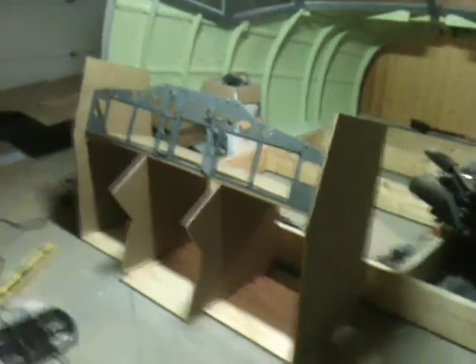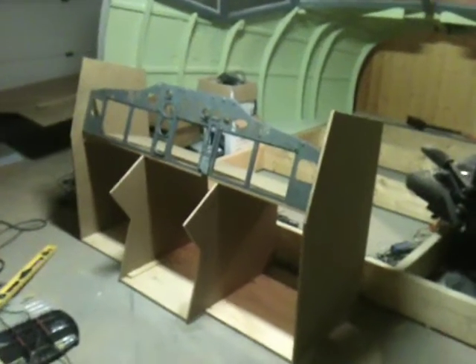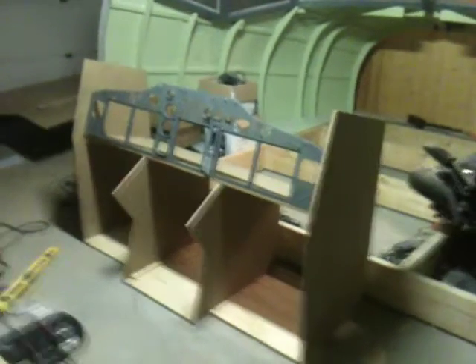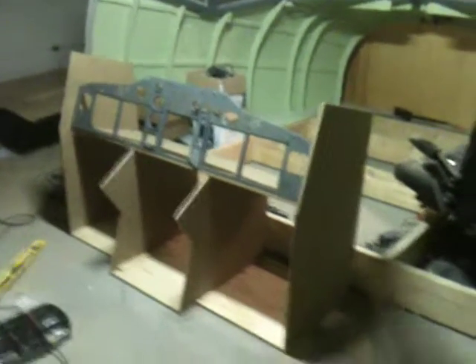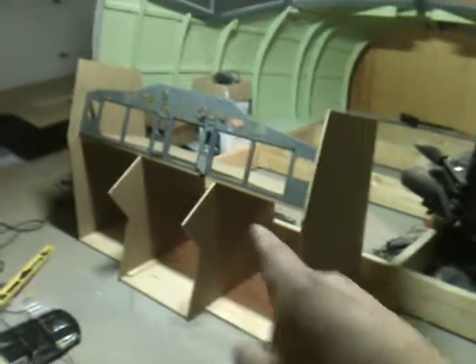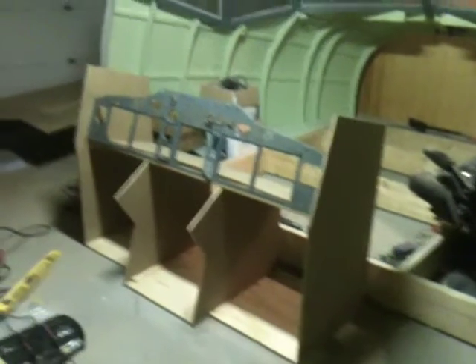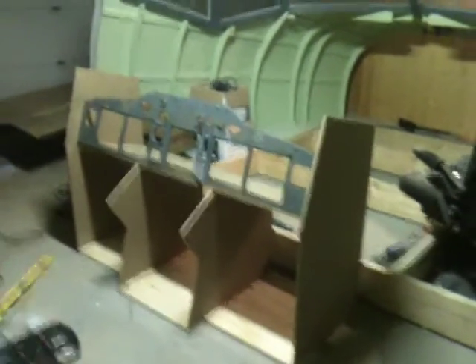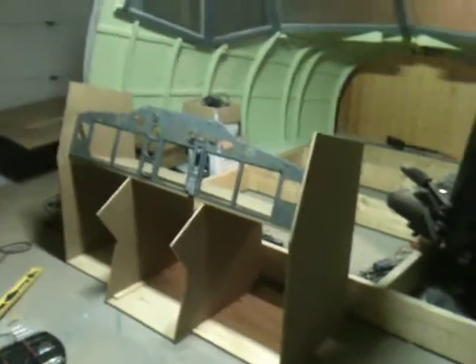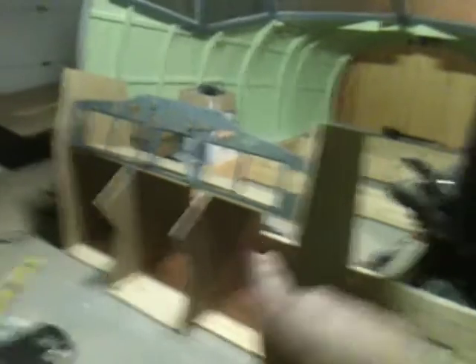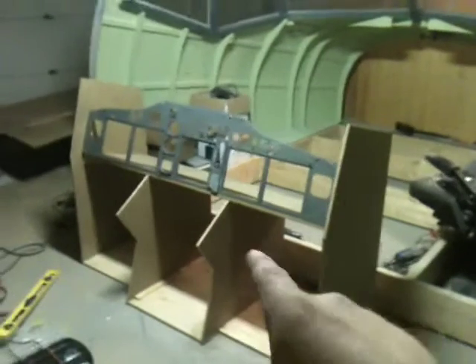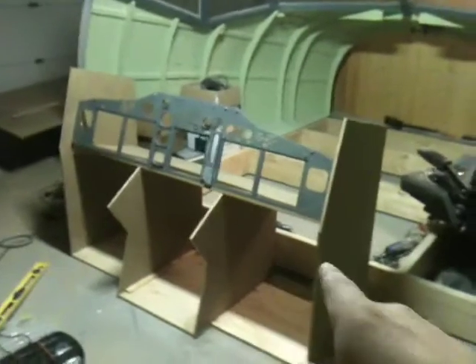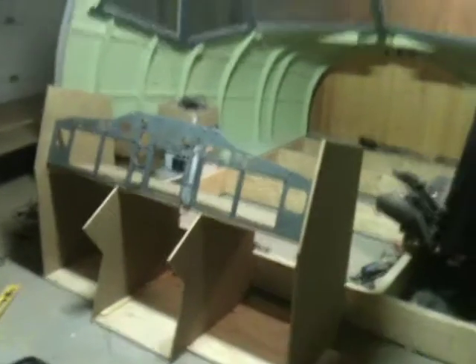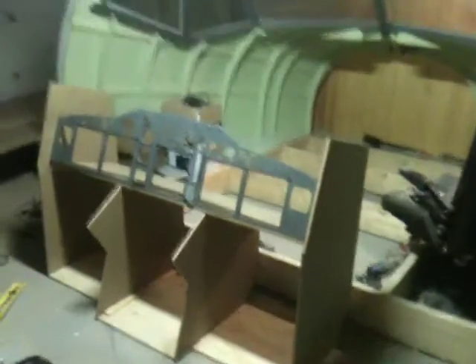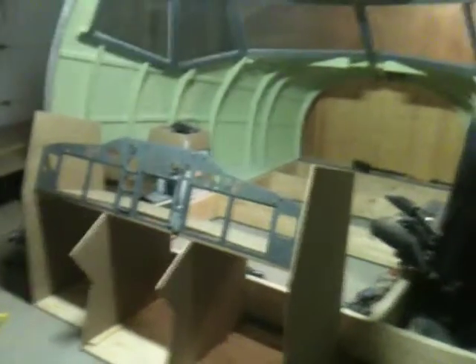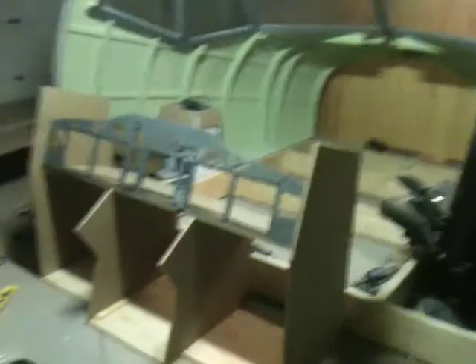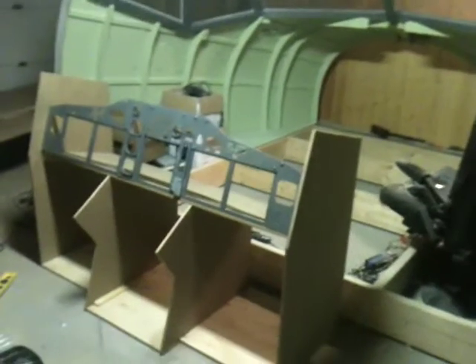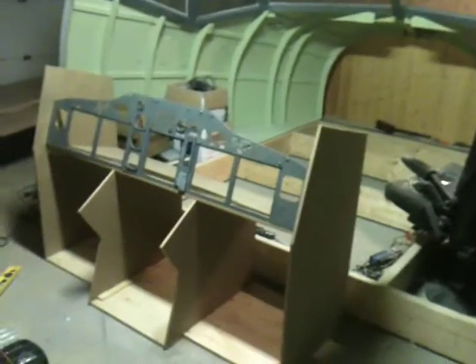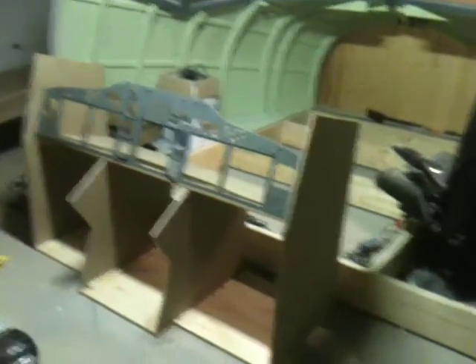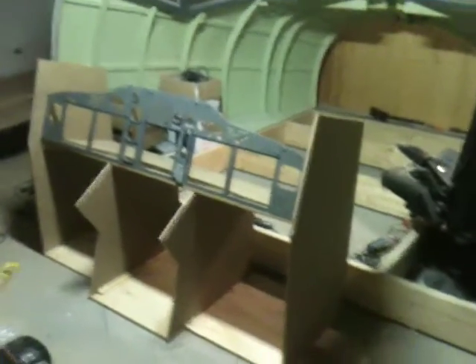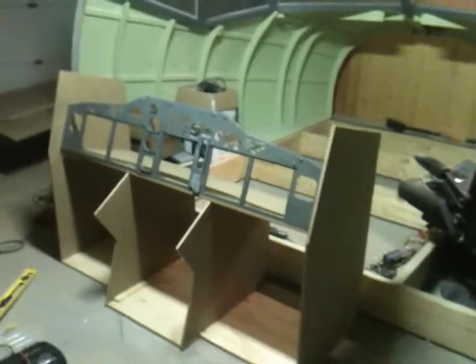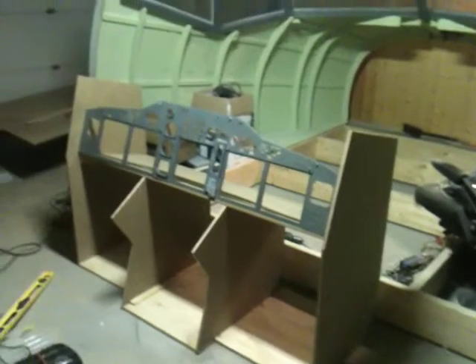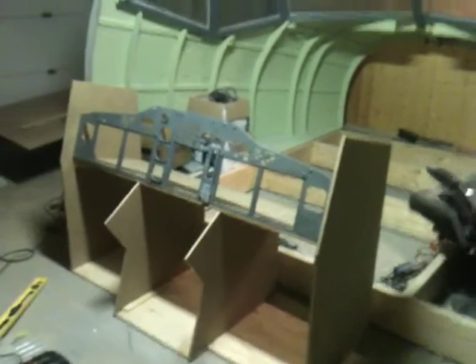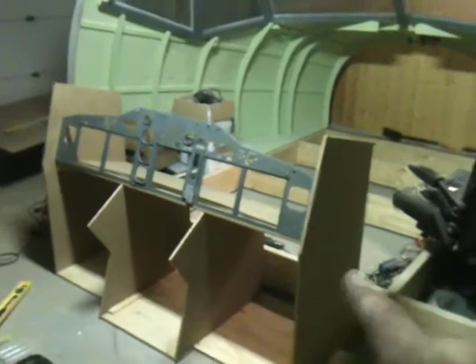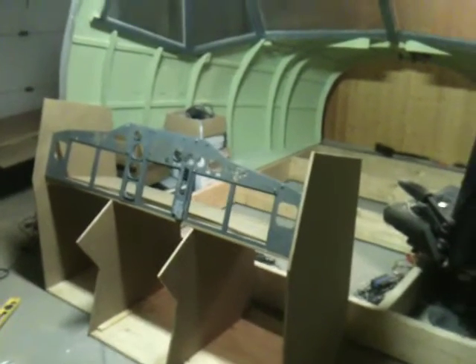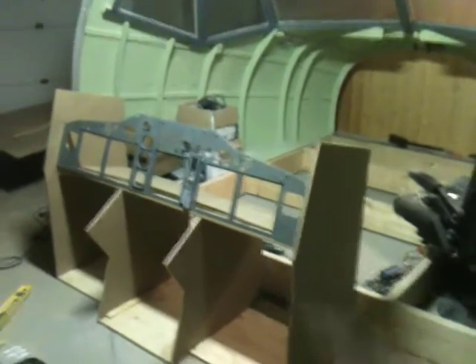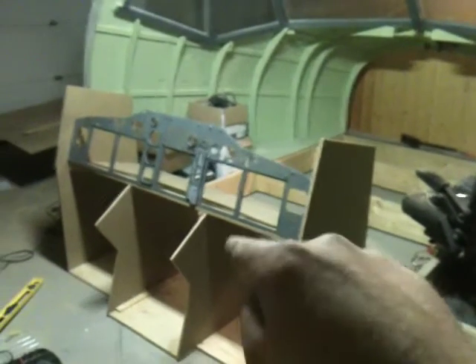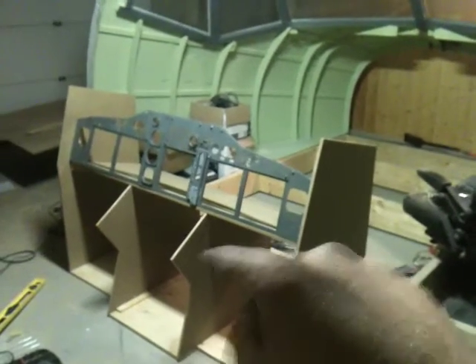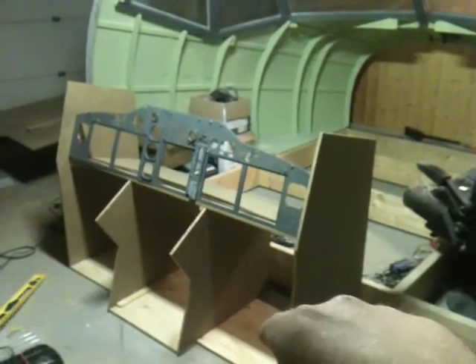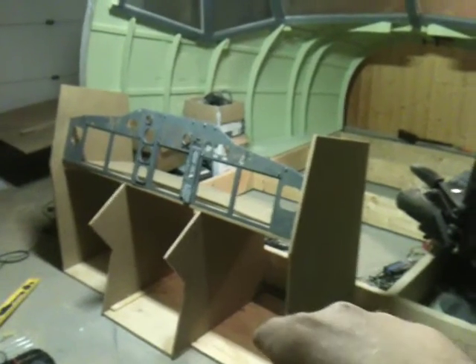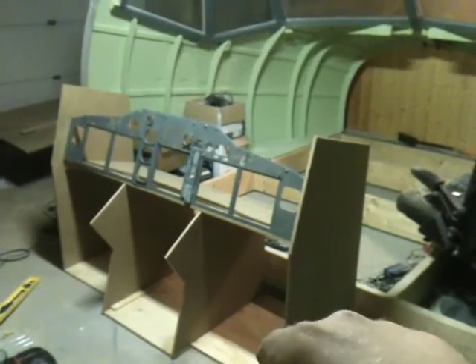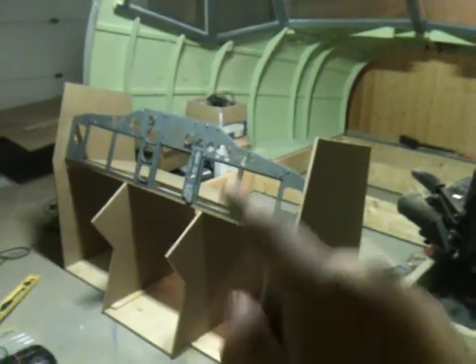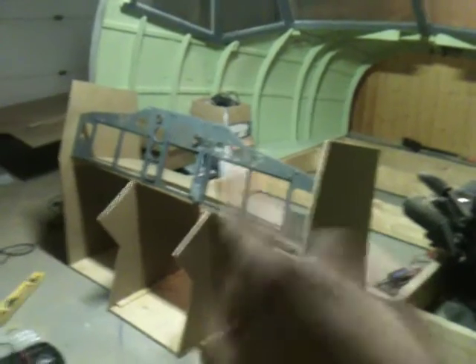Hello everybody, welcome back to the Norwegian 737 project. I hope you all had a wonderful weekend and spent time with your family and relaxed. I sure did. Today I went out at six o'clock and spent six hours on this.